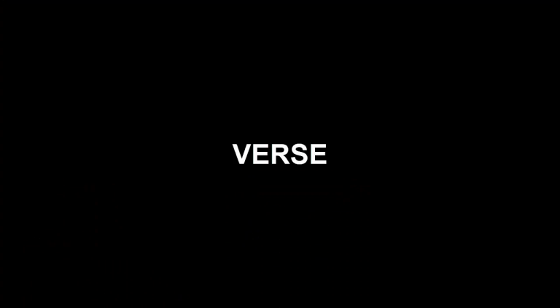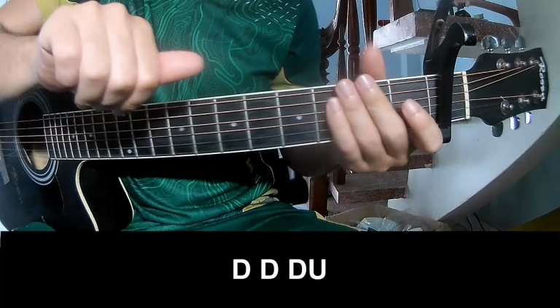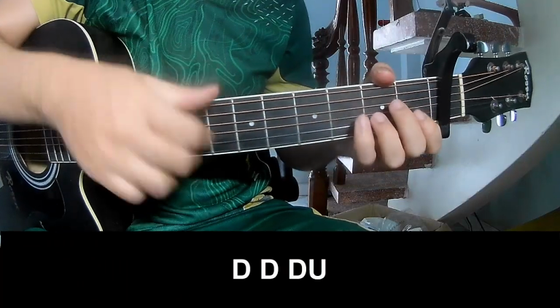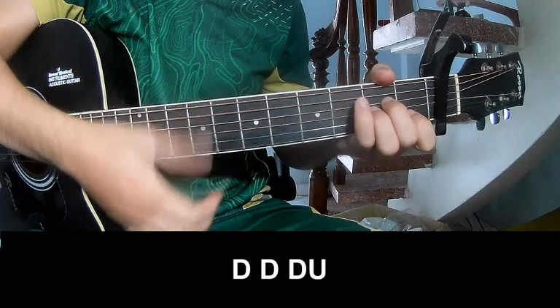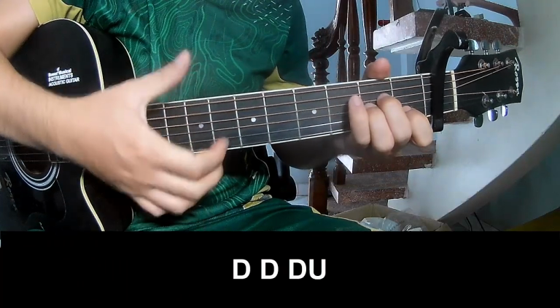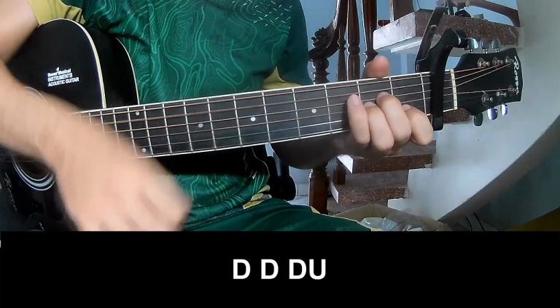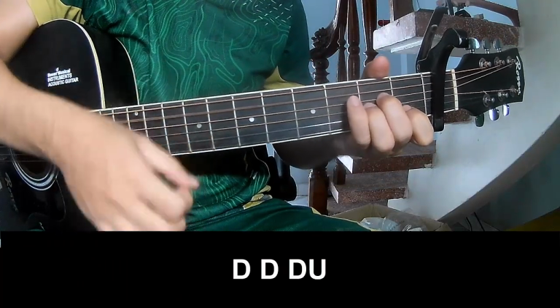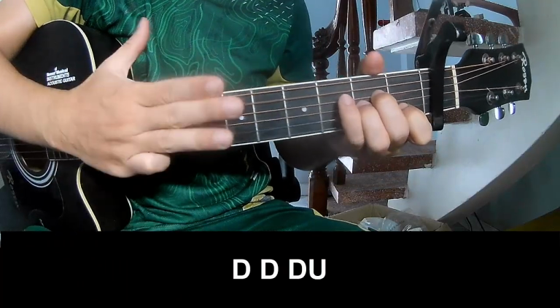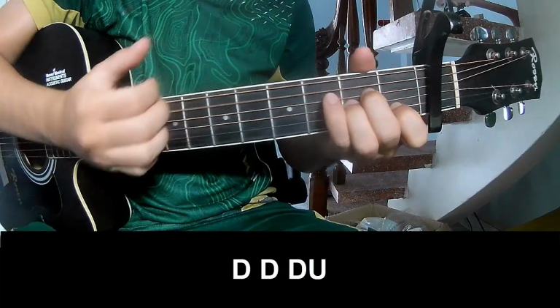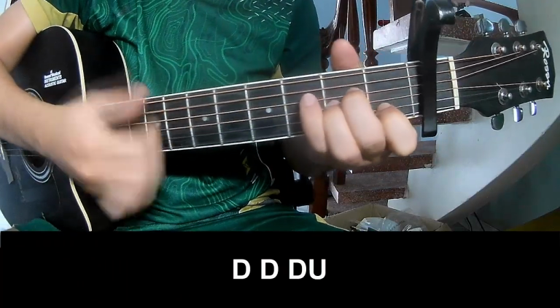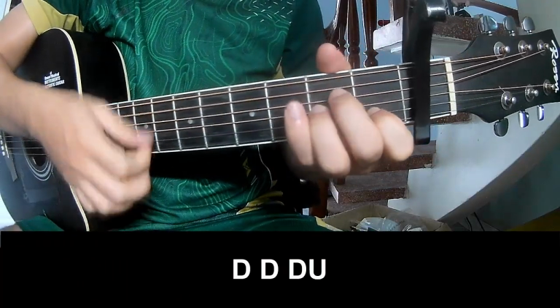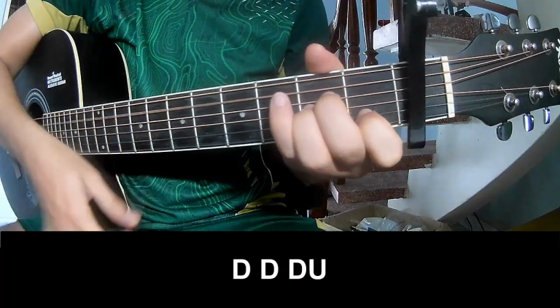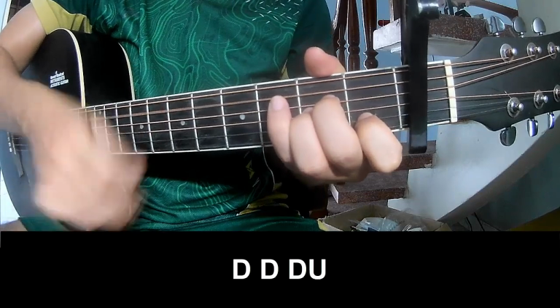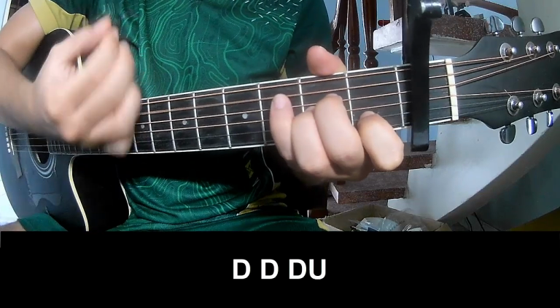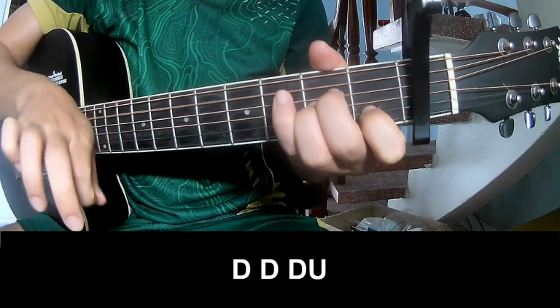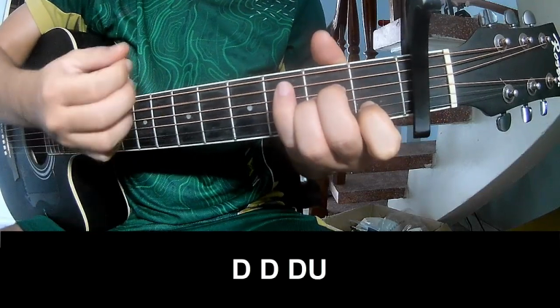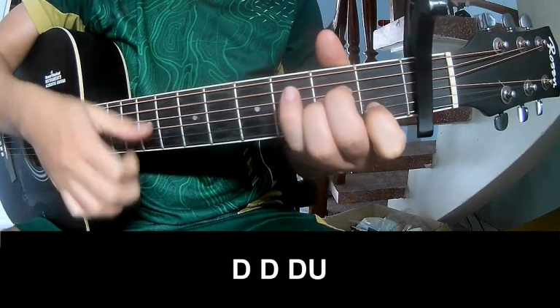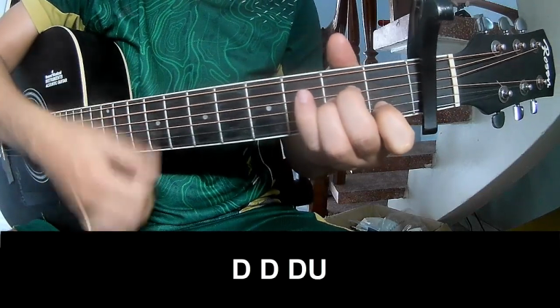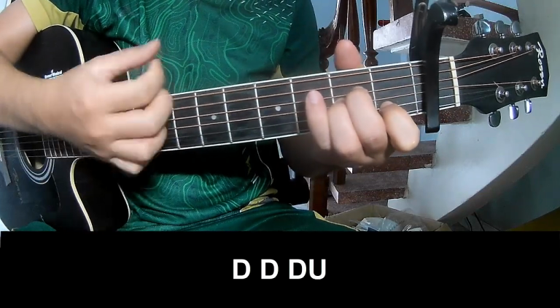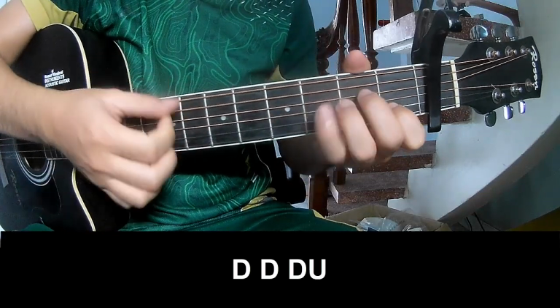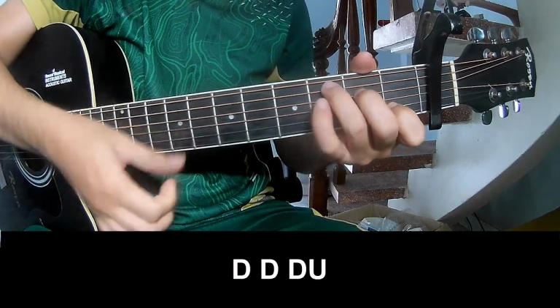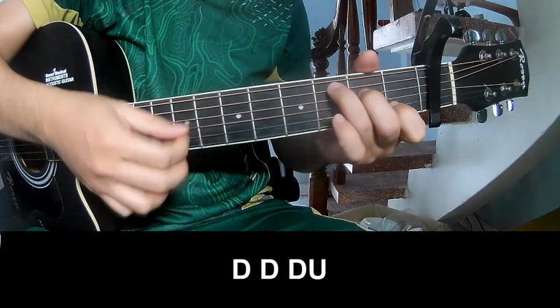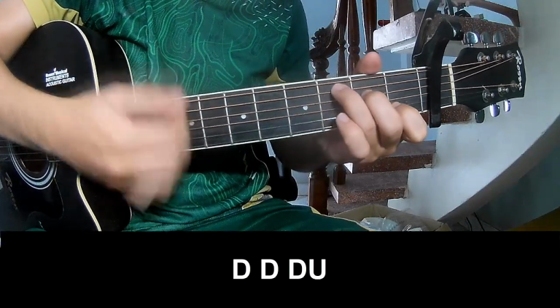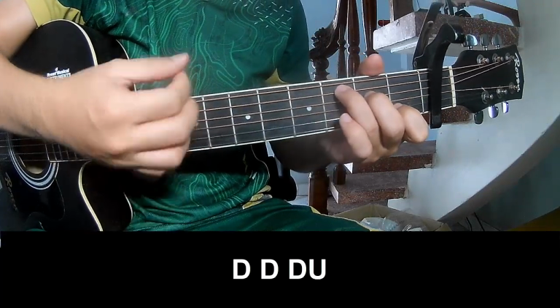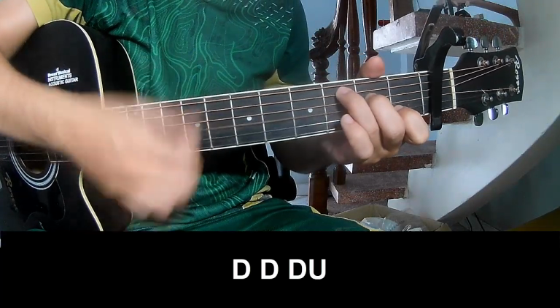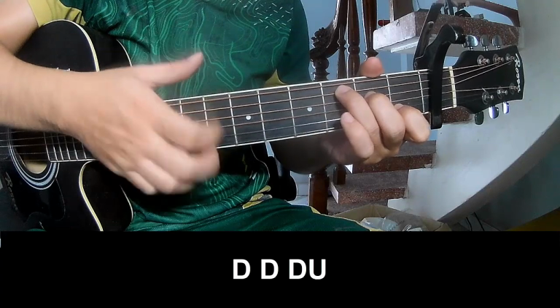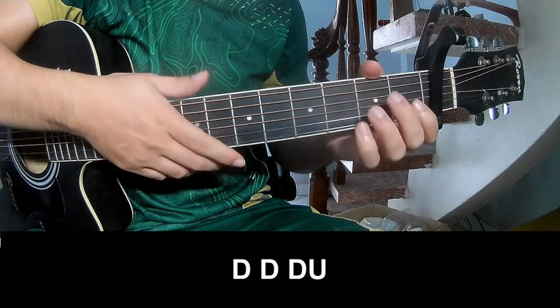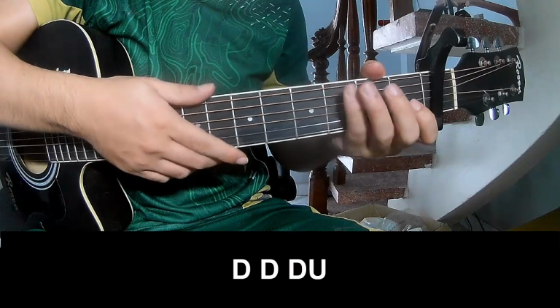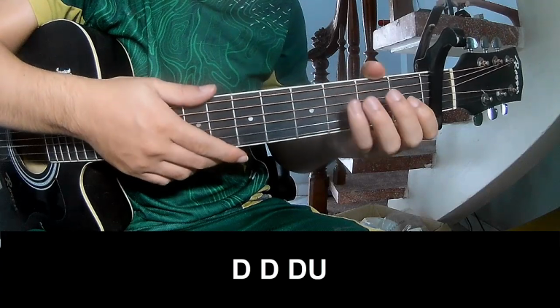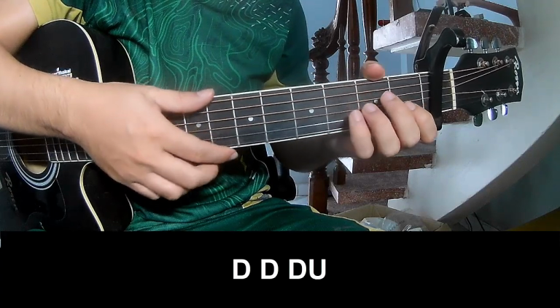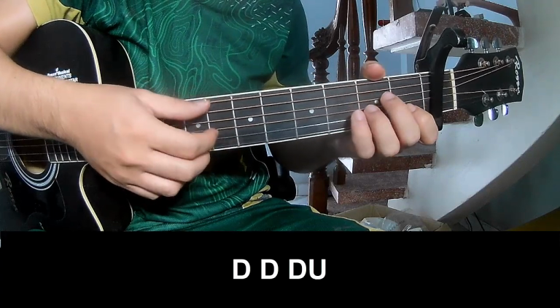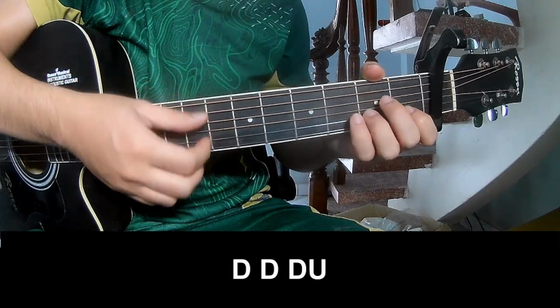First, the strumming pattern: T, T, up, up, T, down, T. Then T, up, T, down, T, up, up. And then play the harmonic chord and play long.